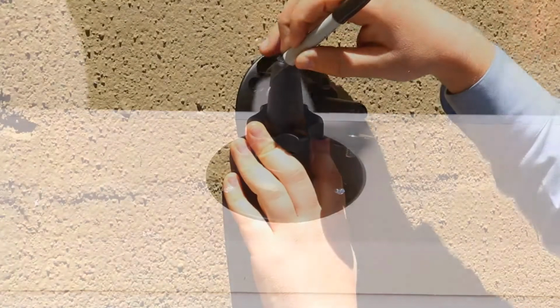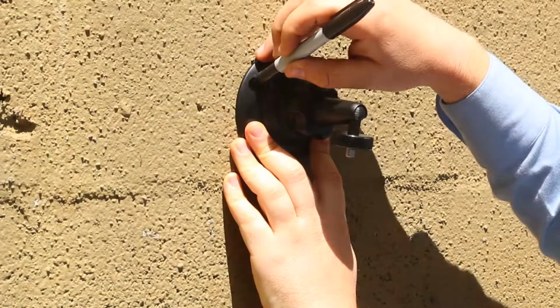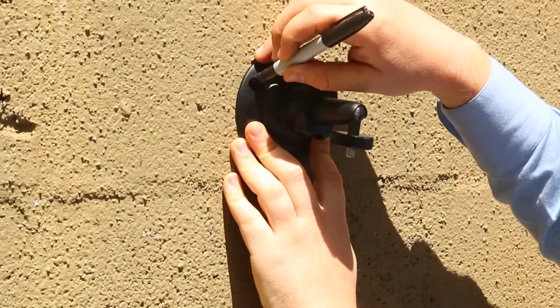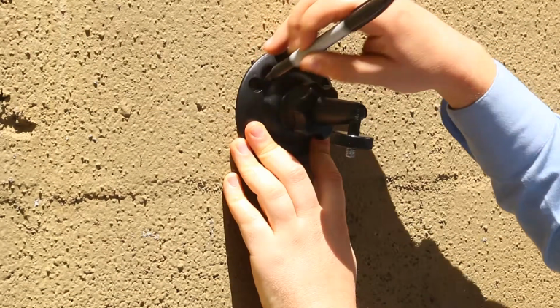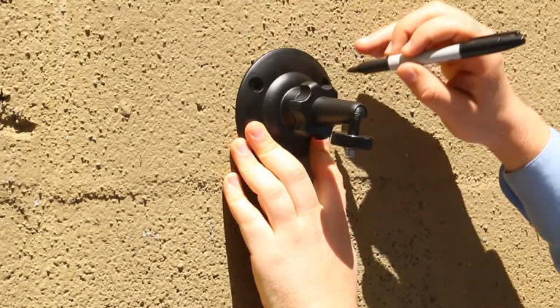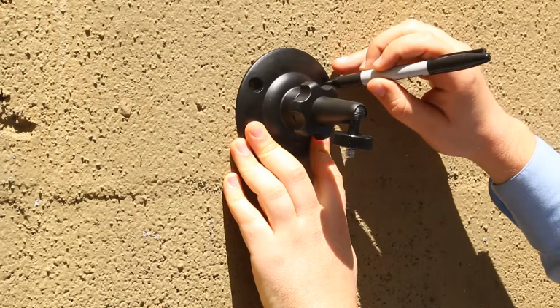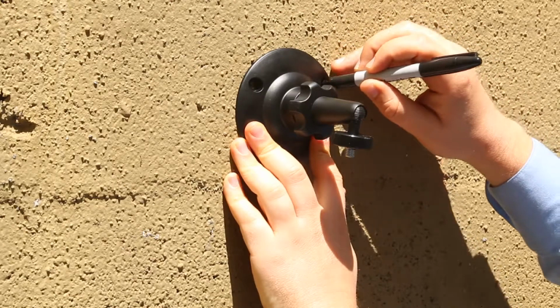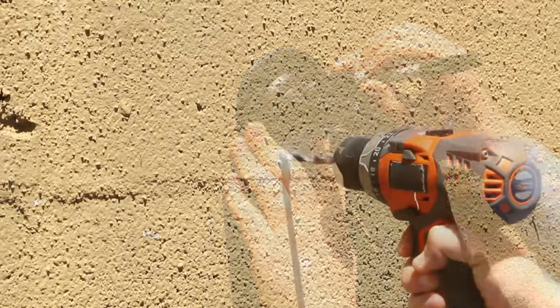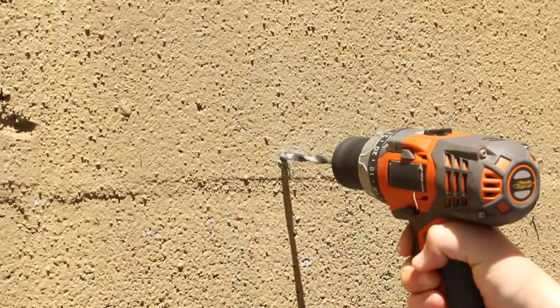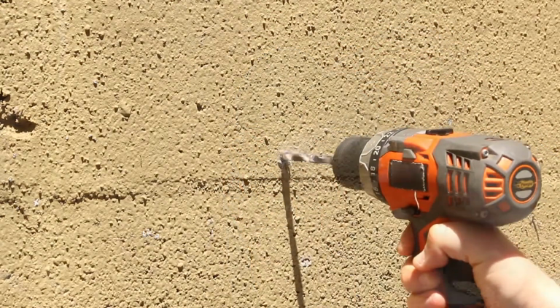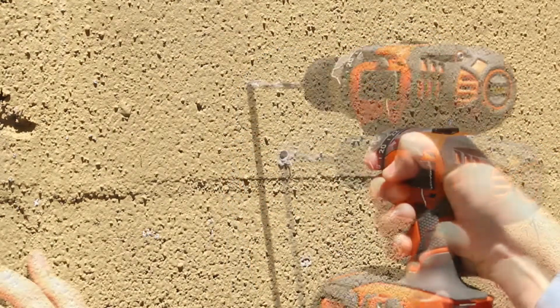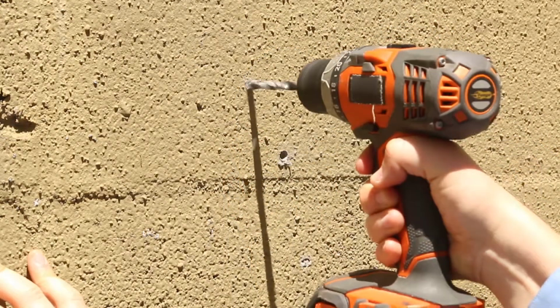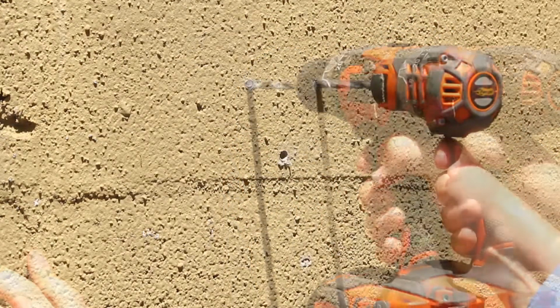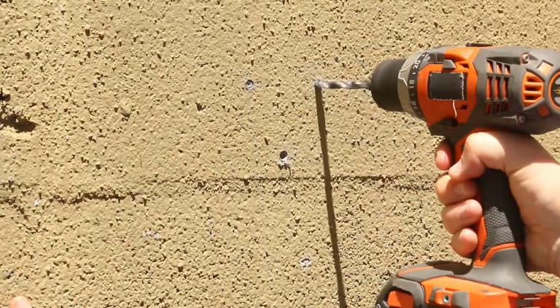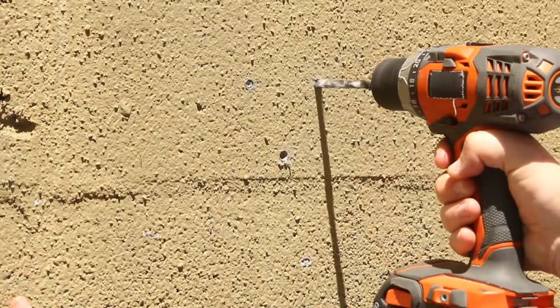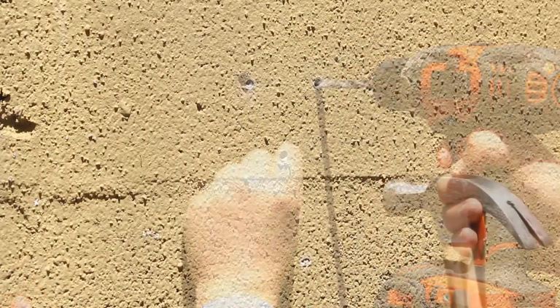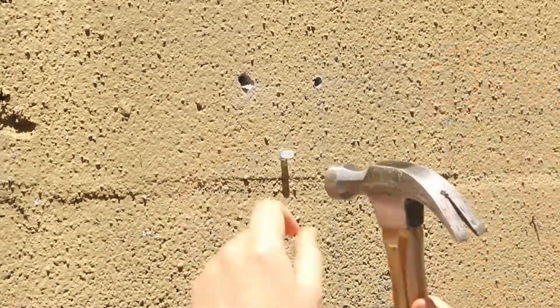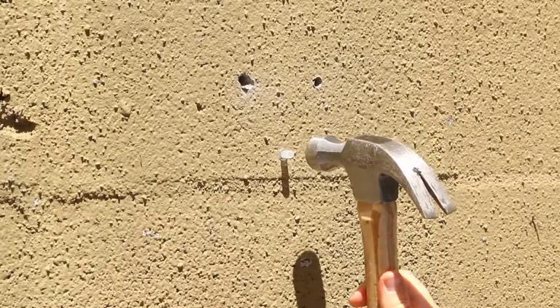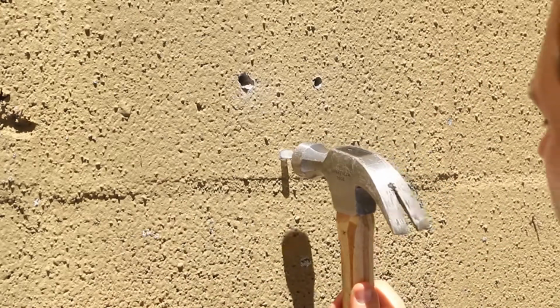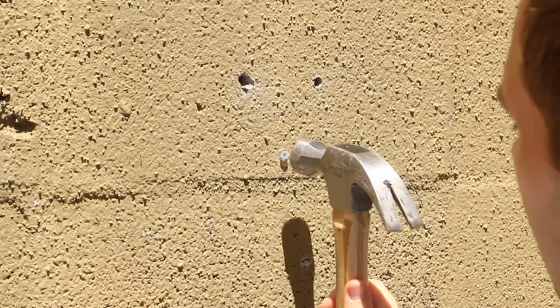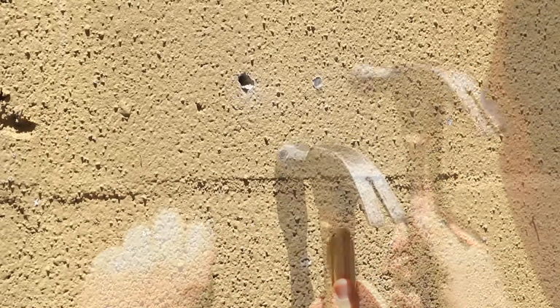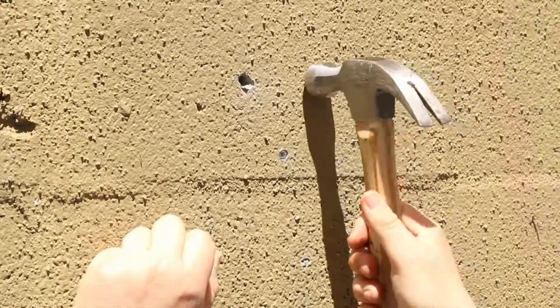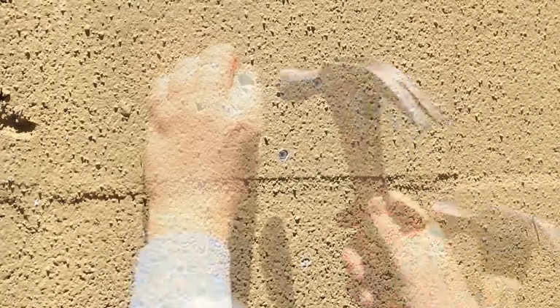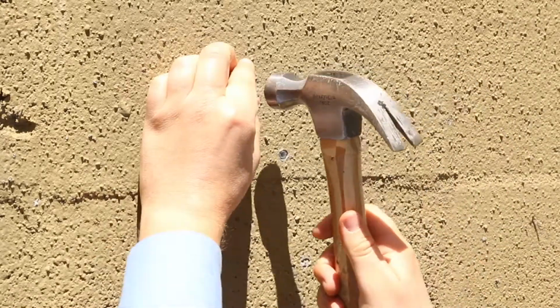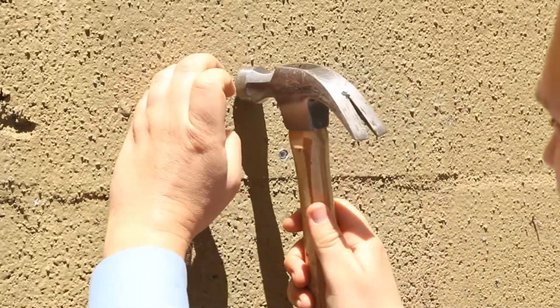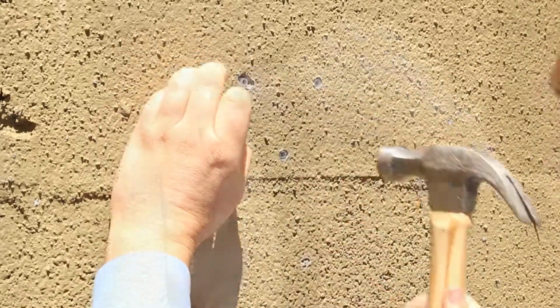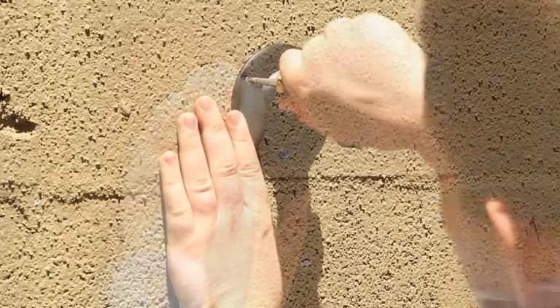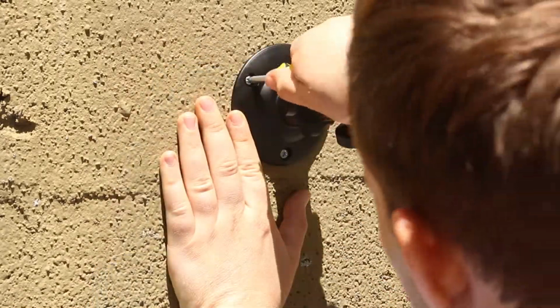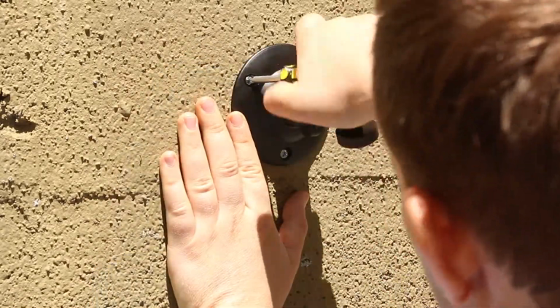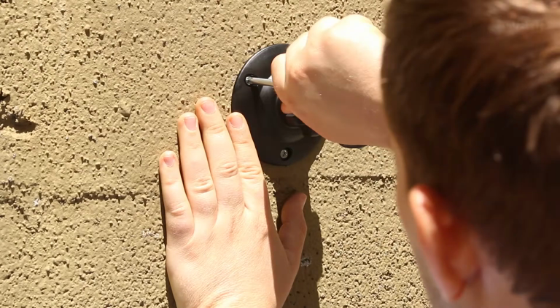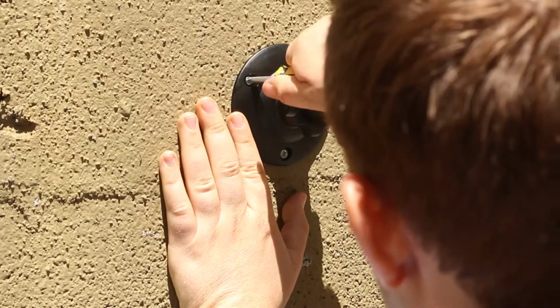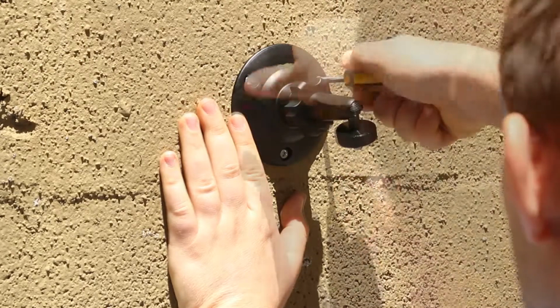If attaching to masonry, drill three holes with an 8 mm or 5/16ths drill bit. Gently tap the supplied wall plugs into the holes. Now secure the bracket with the supplied screws.